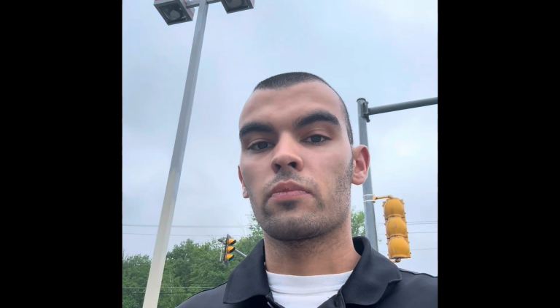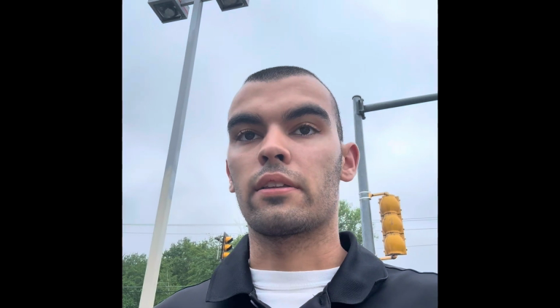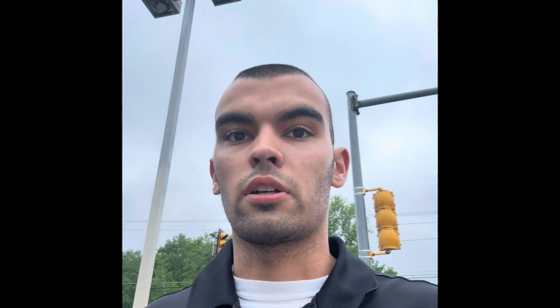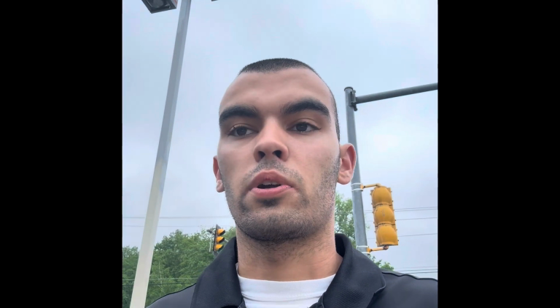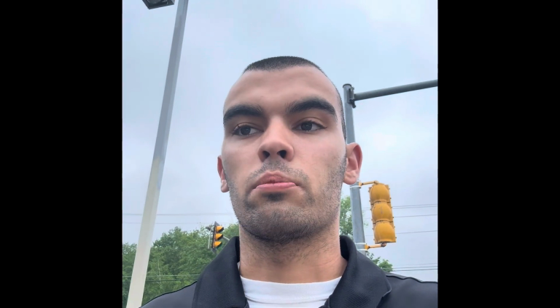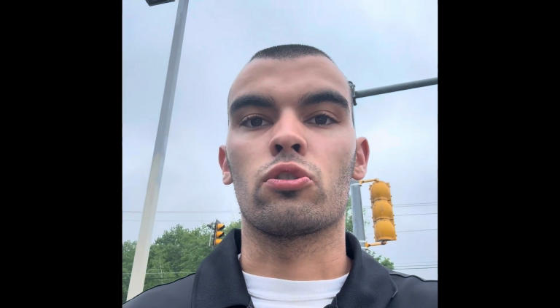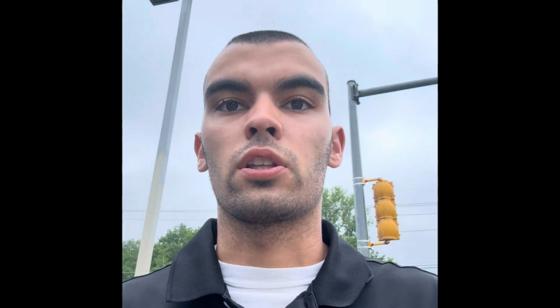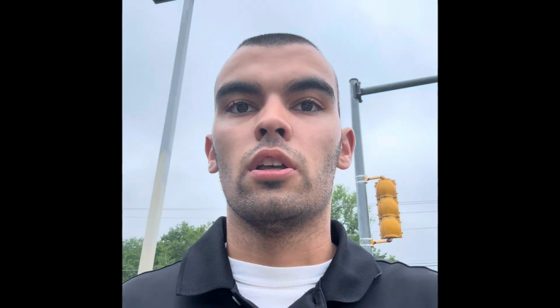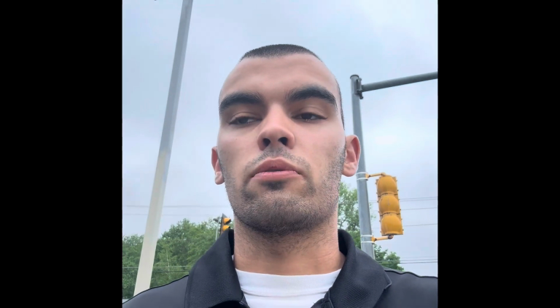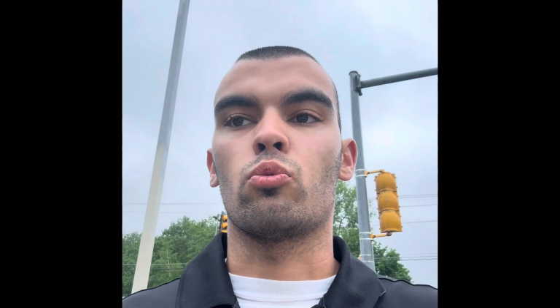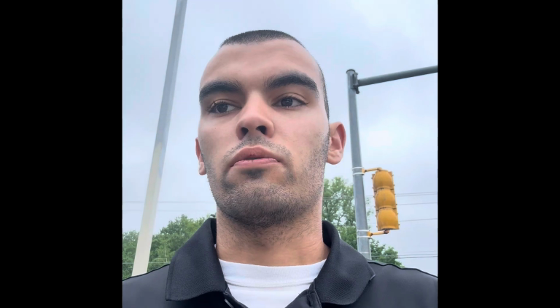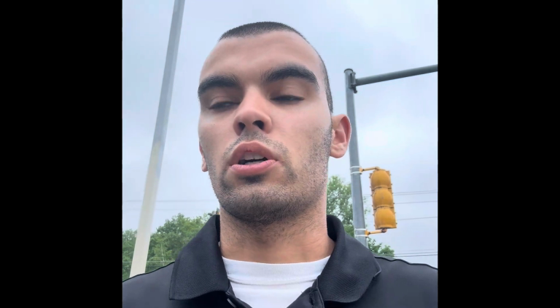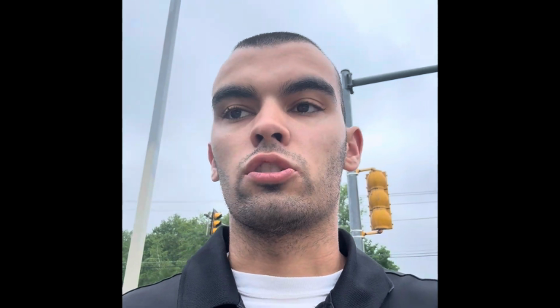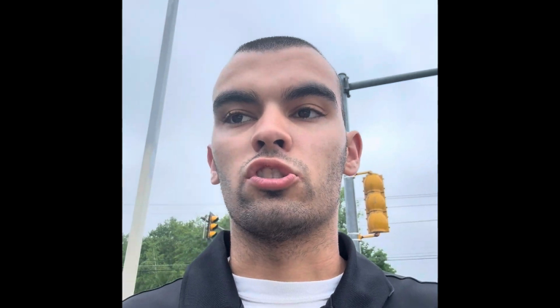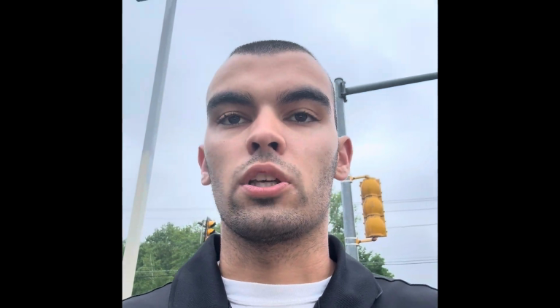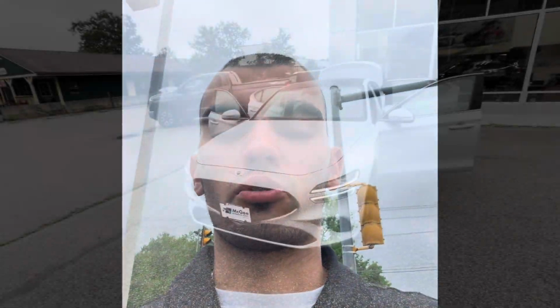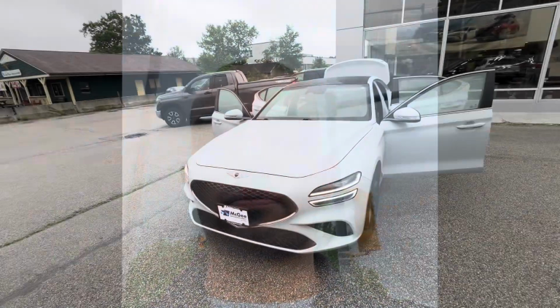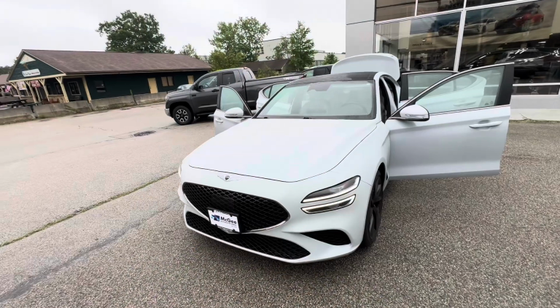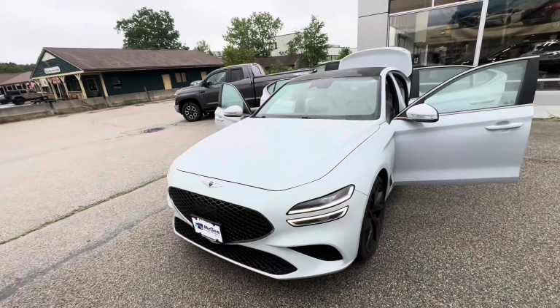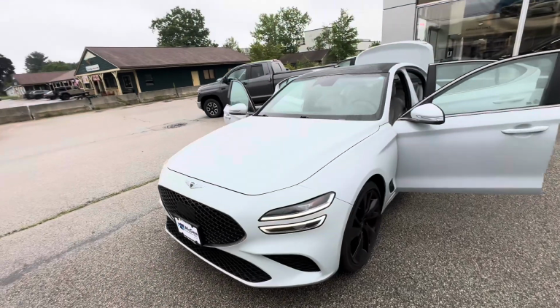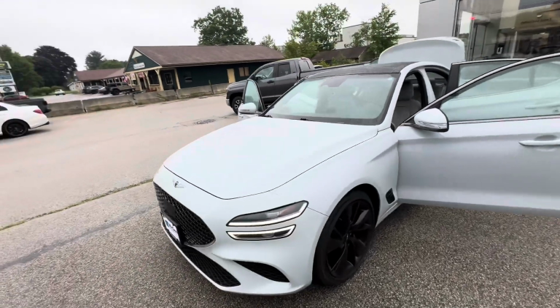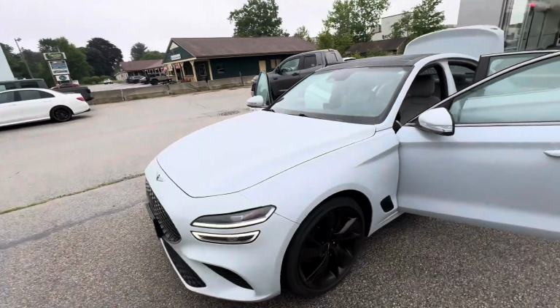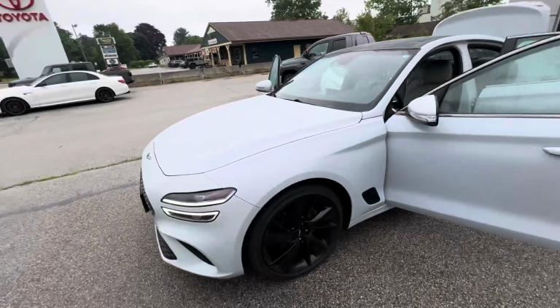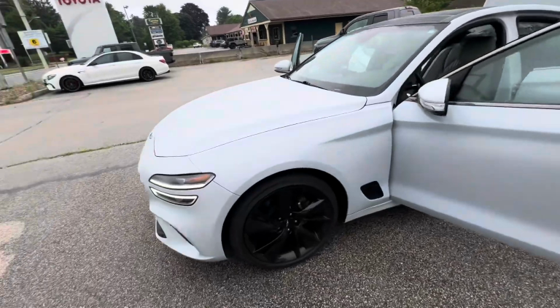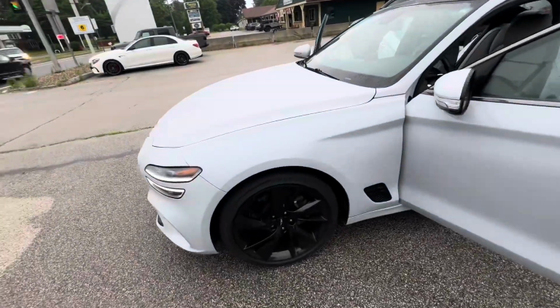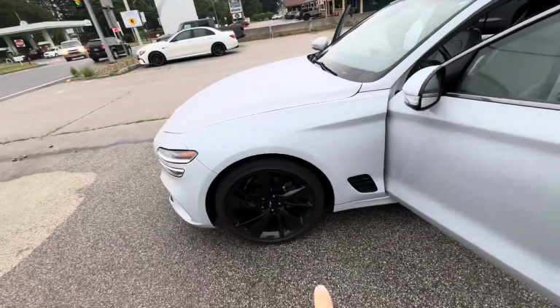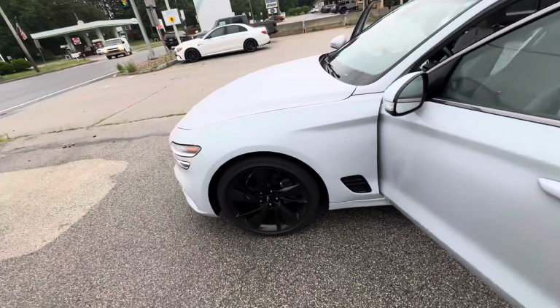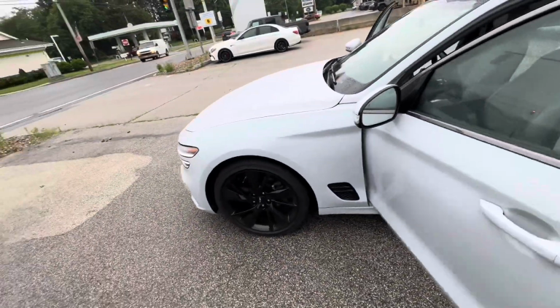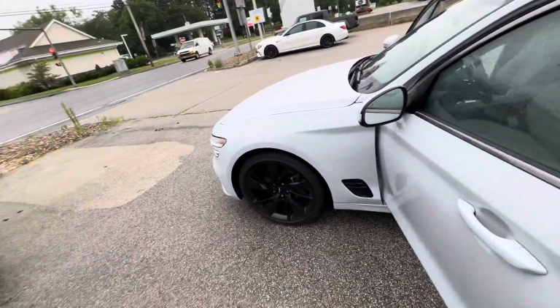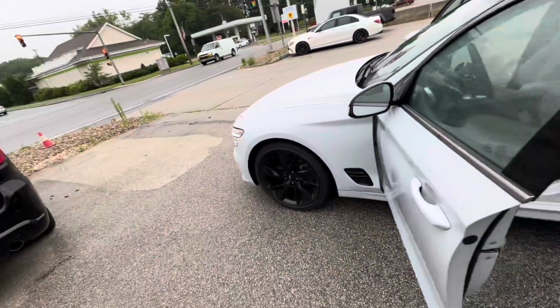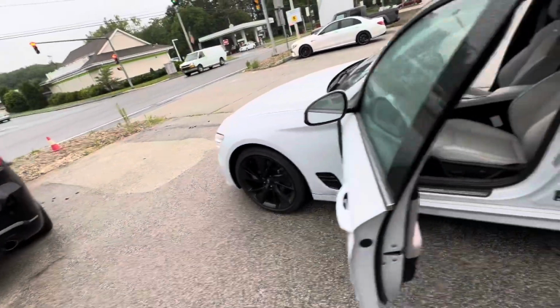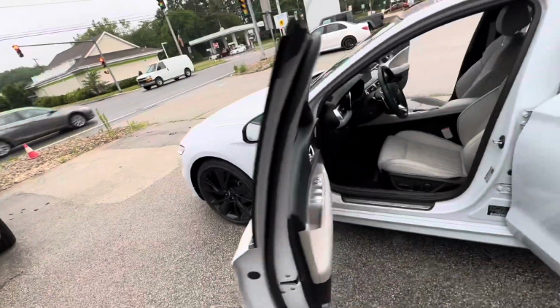Hi Anthony, Tommy O'Brien from McGee Toyota of Dudley. I'm going to give you a quick walk-around video on the 2023 Genesis G70 all-wheel drive. It's going to come equipped with 19-inch wheels and tires up front.